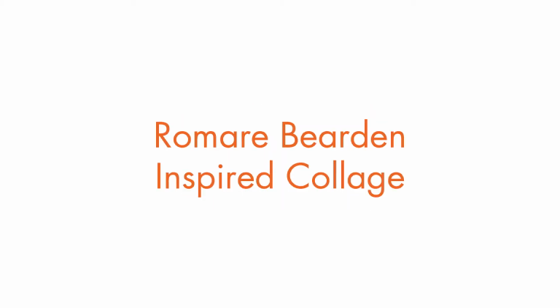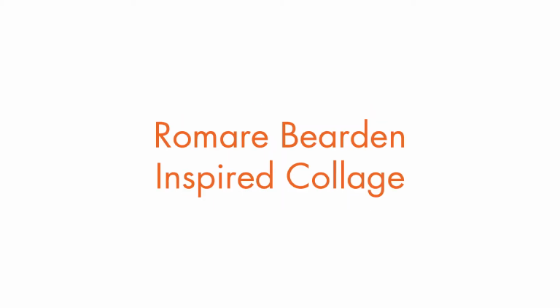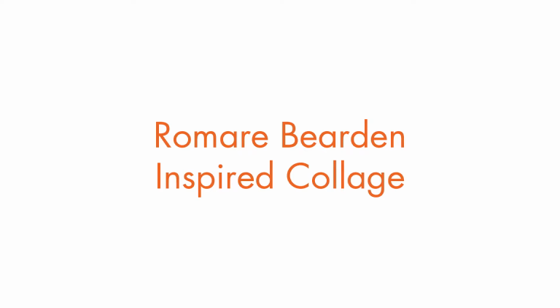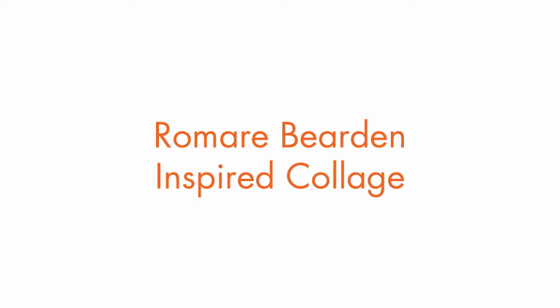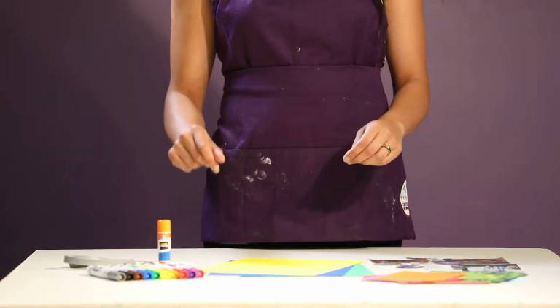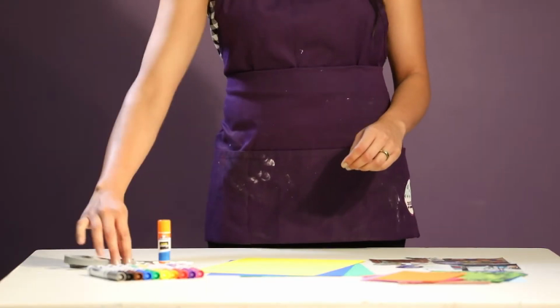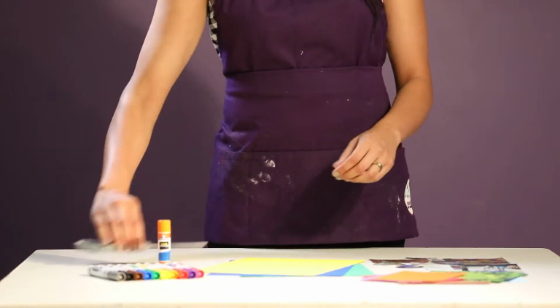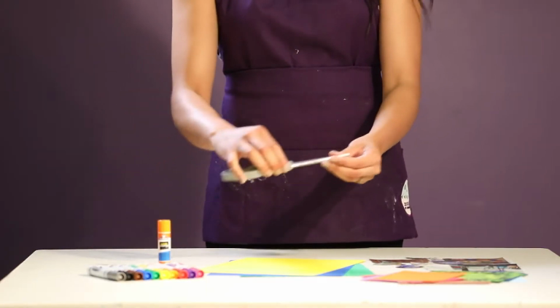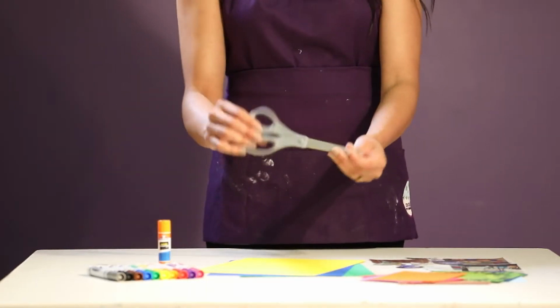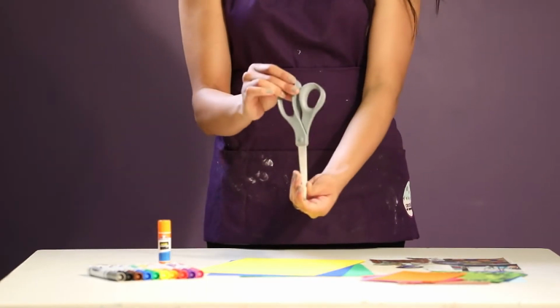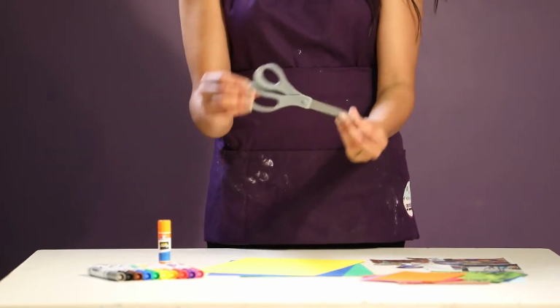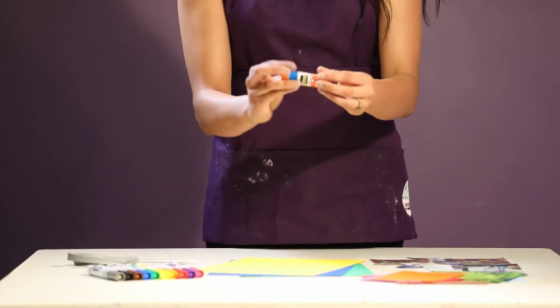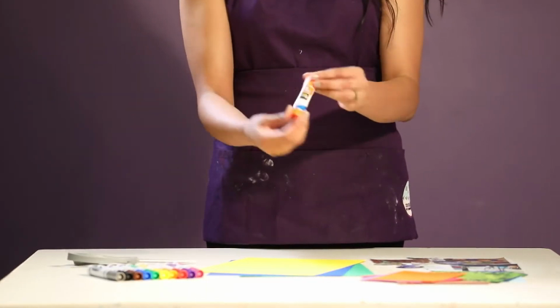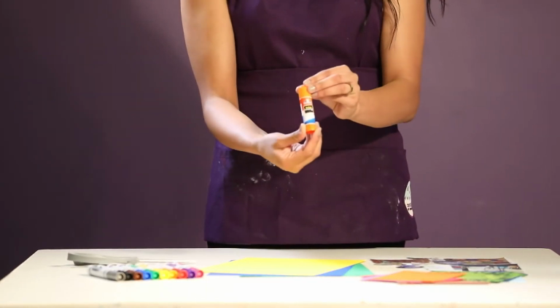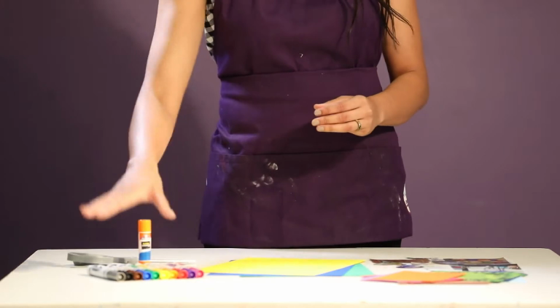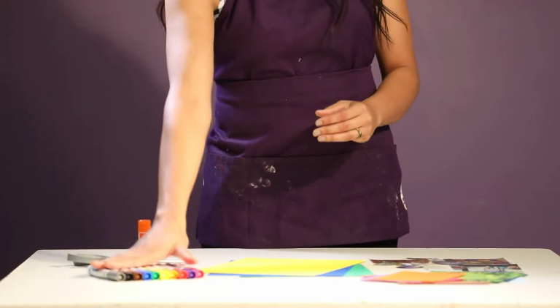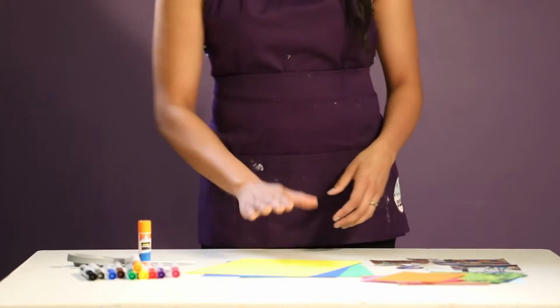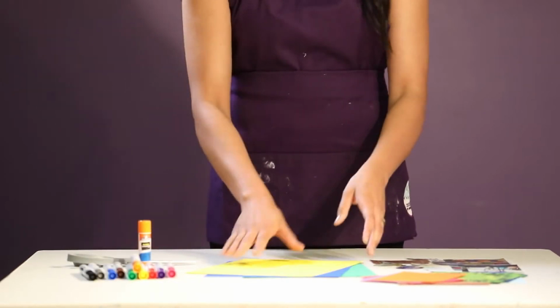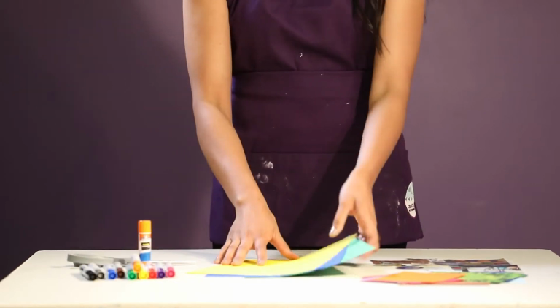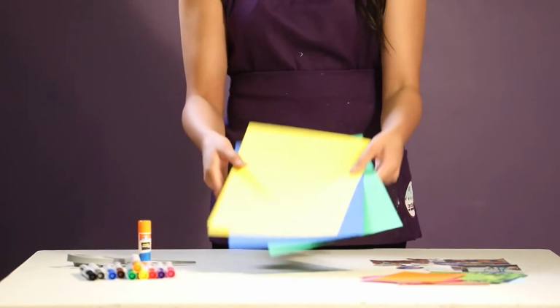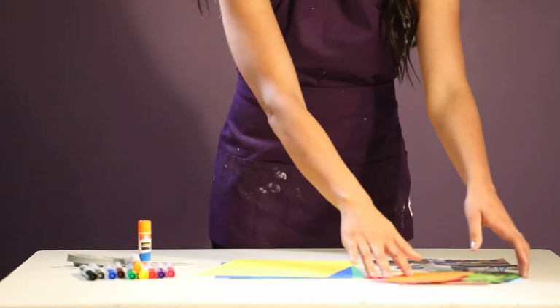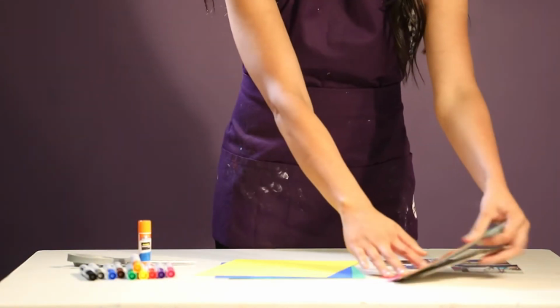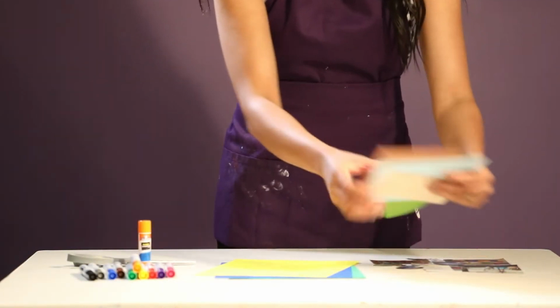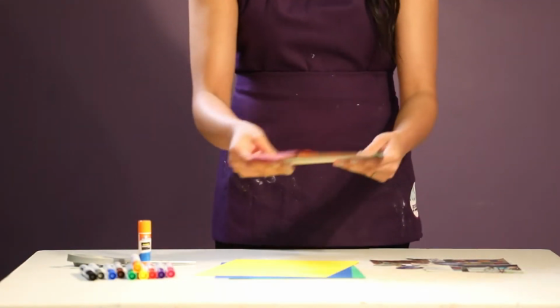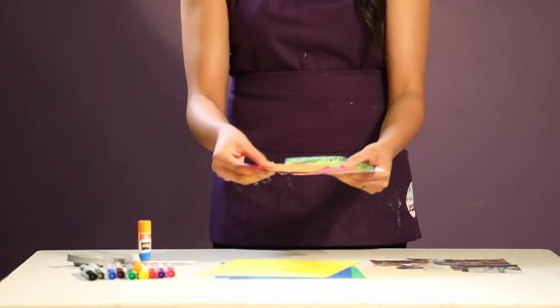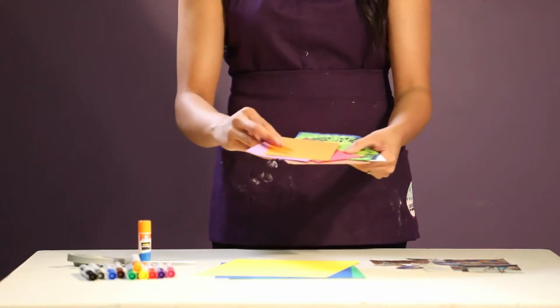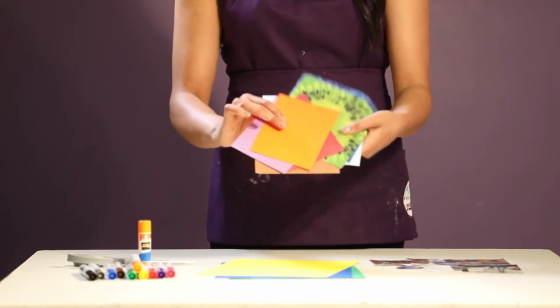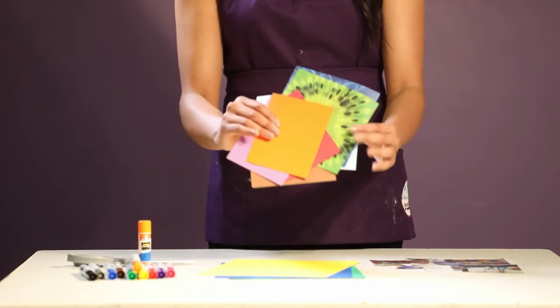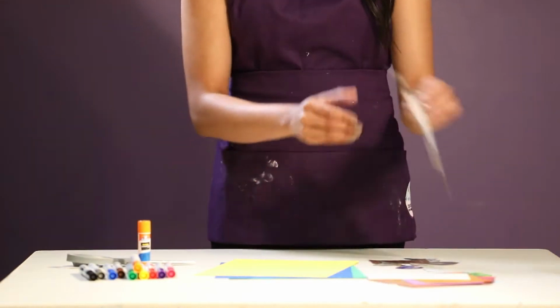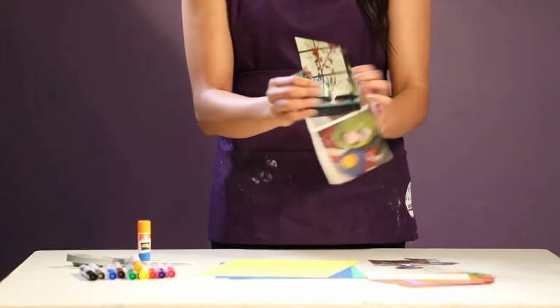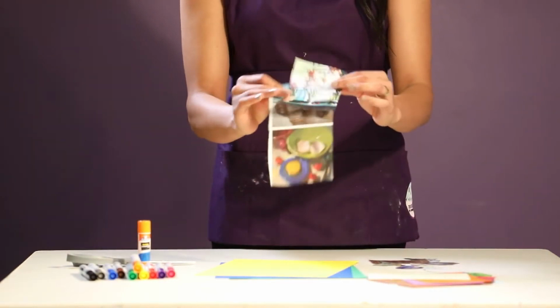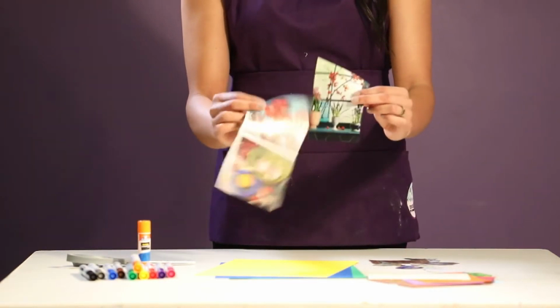For this project you're going to need the following materials: scissors, a glue stick, markers, colored paper, scraps of patterned and or colored paper, and magazine clippings.